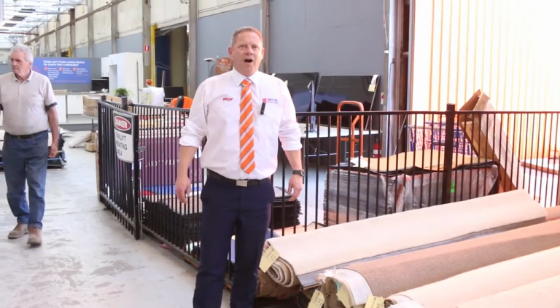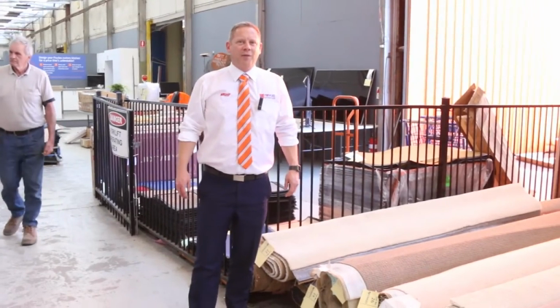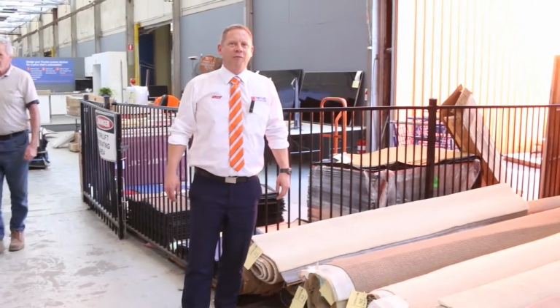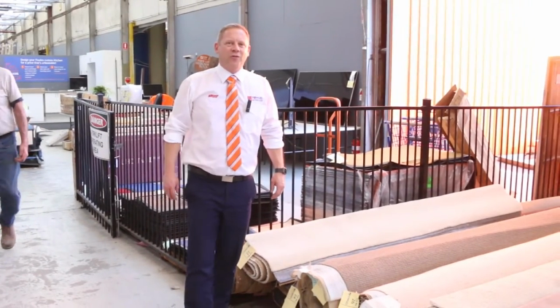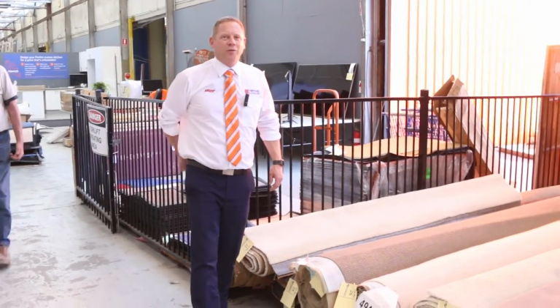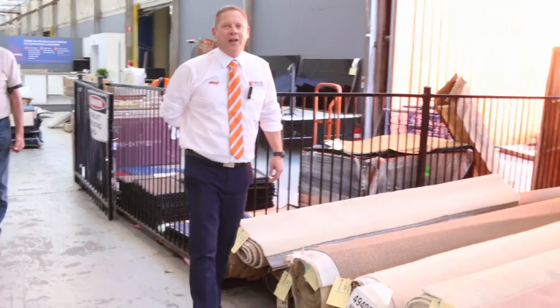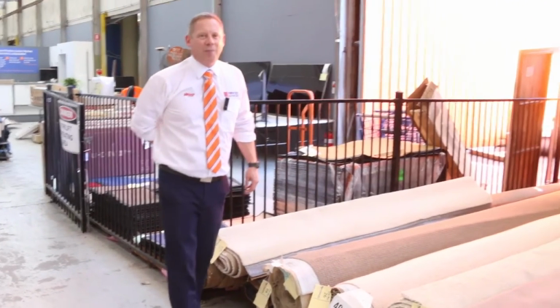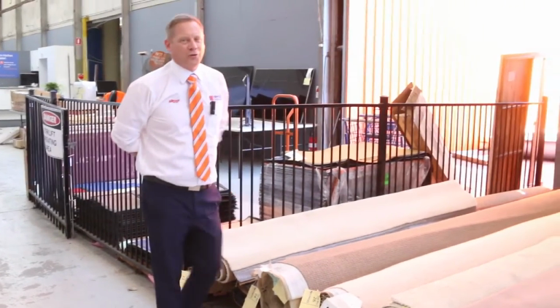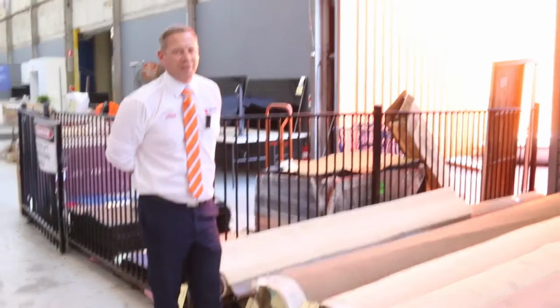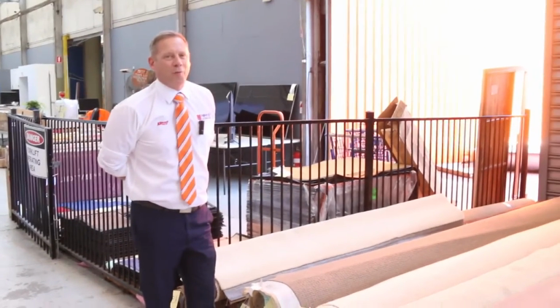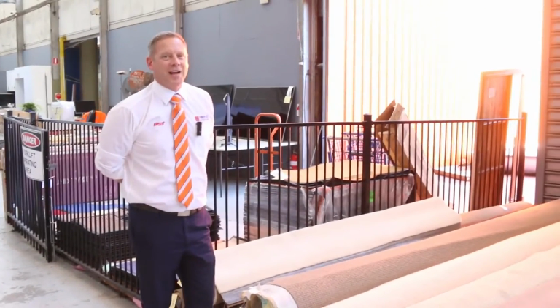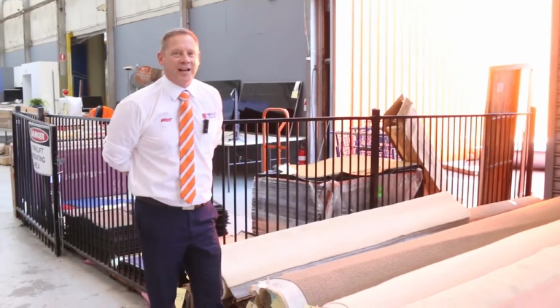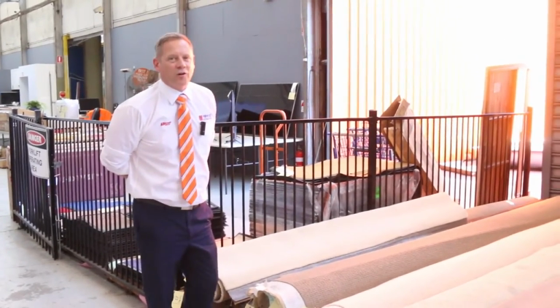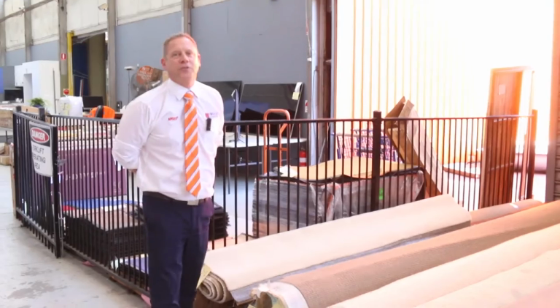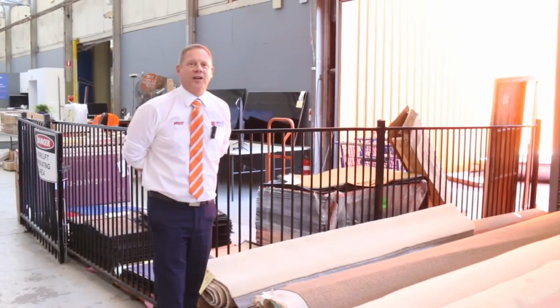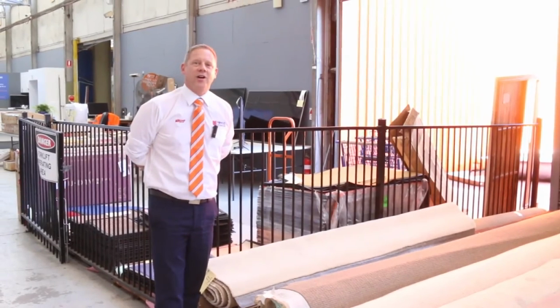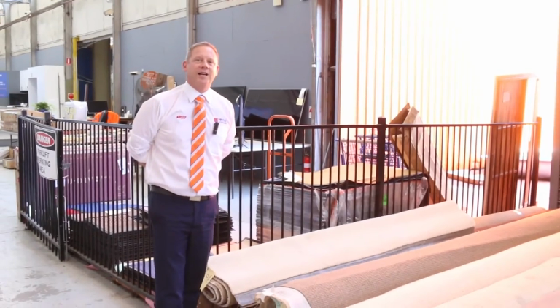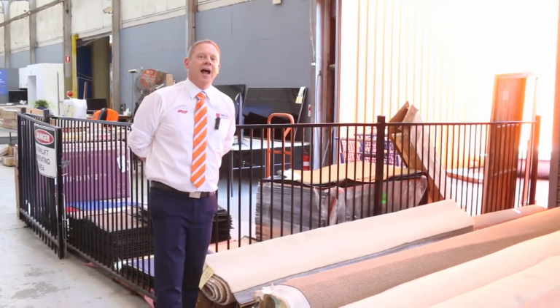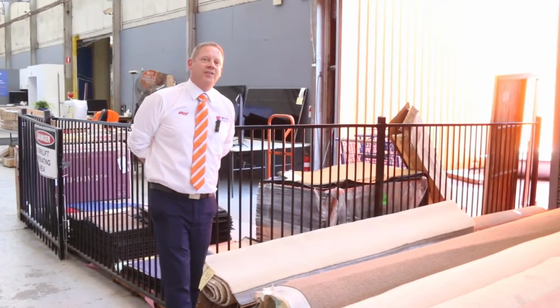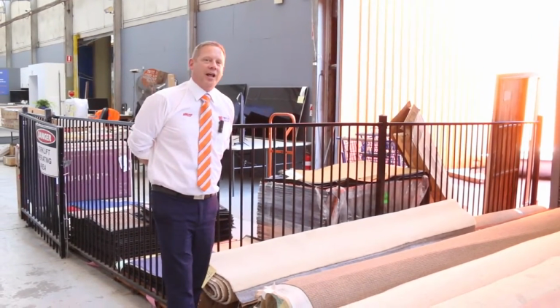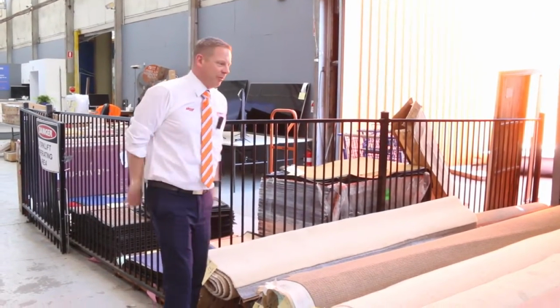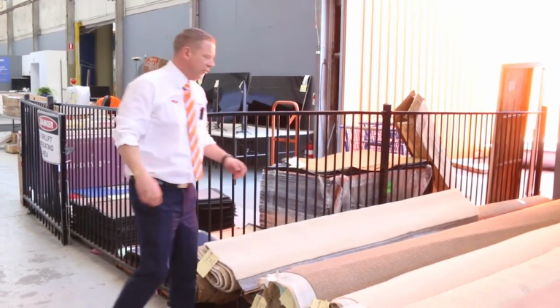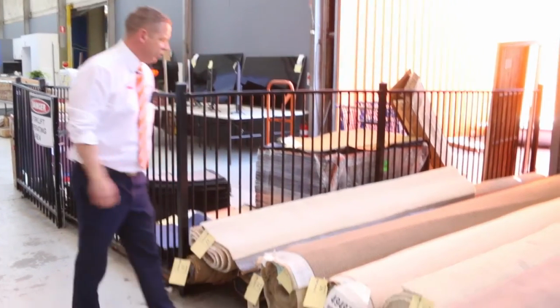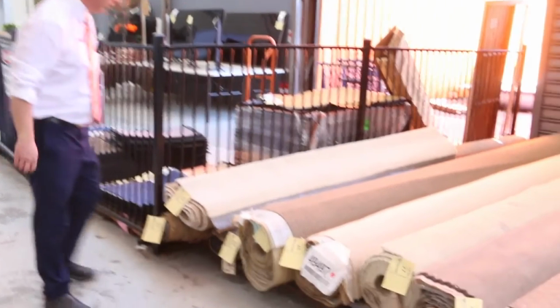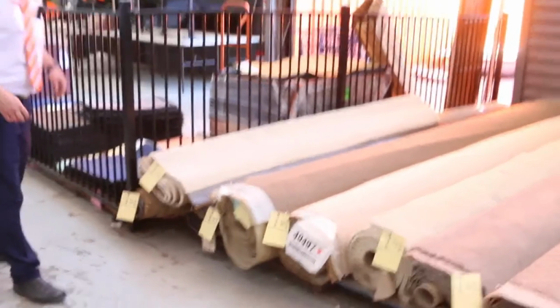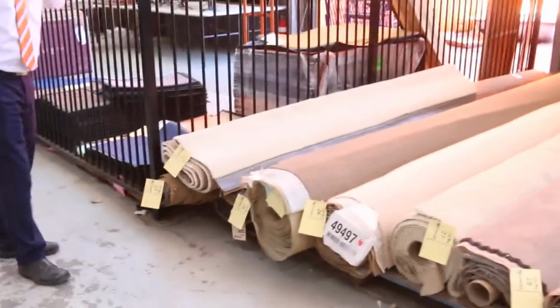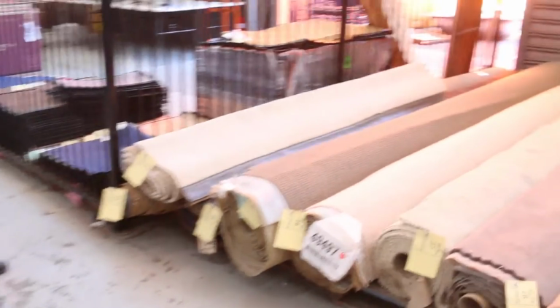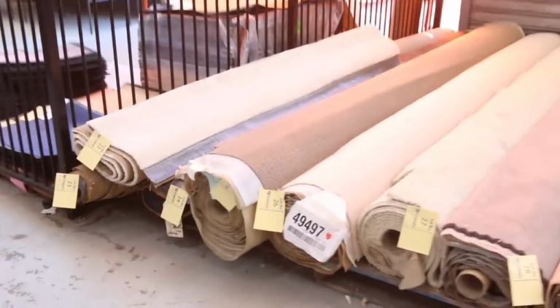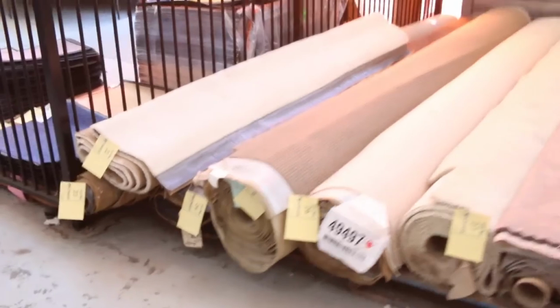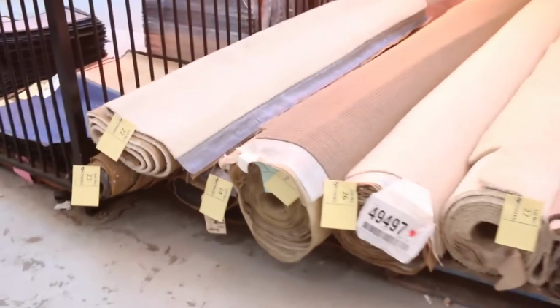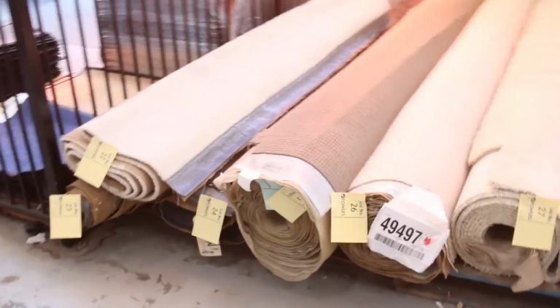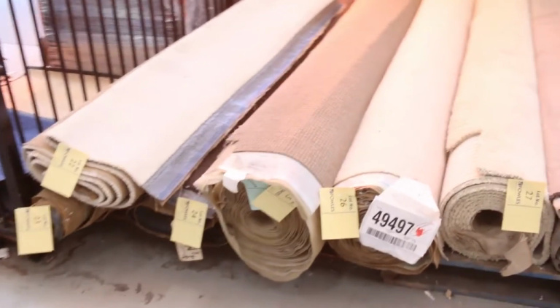Hi, I'm Liam from Fowles. Welcome to the Carpet Auction Preview for Wednesday the 2nd of October 2019 at 10am. We've got a beautiful auction to show you for tomorrow — let's have a look through.